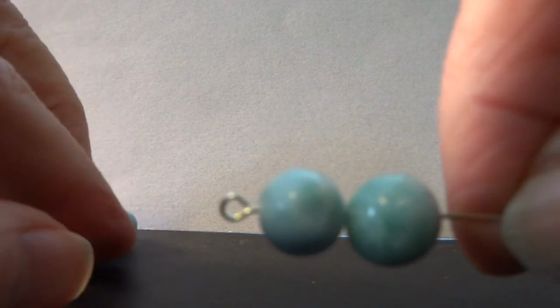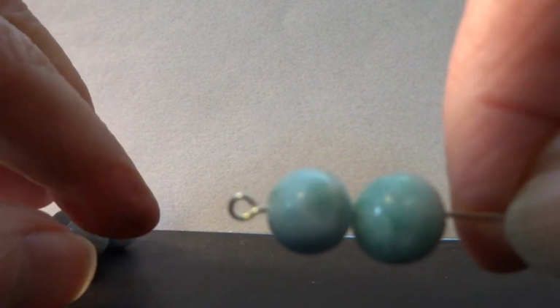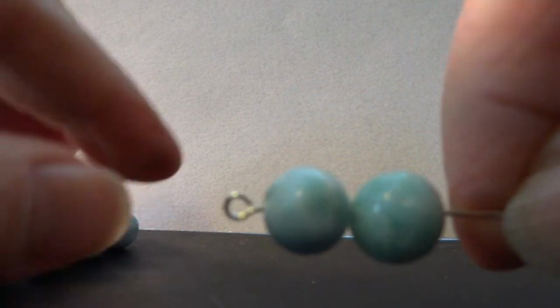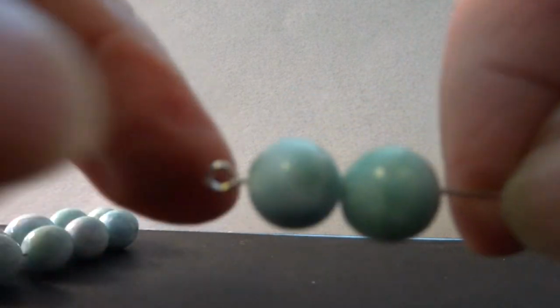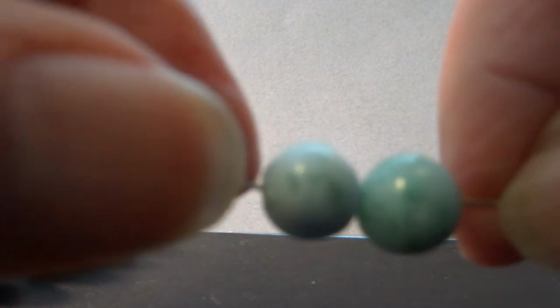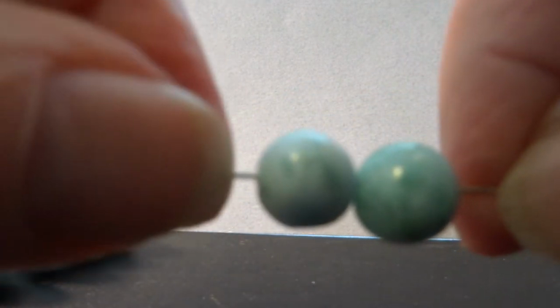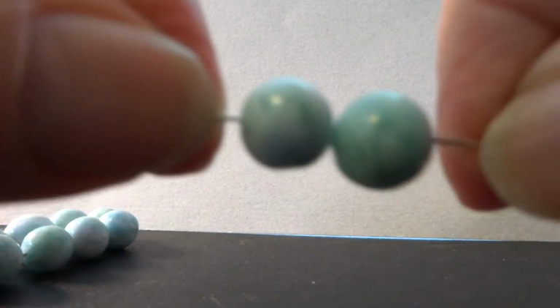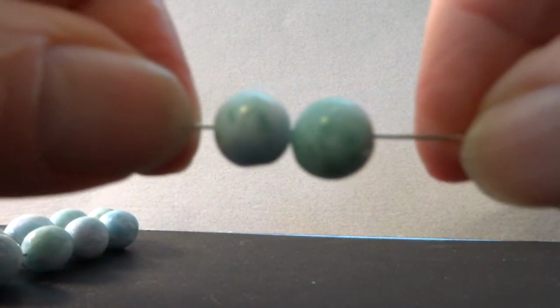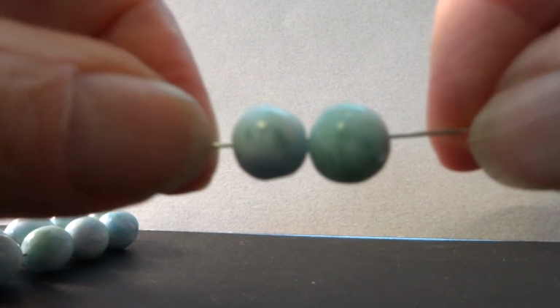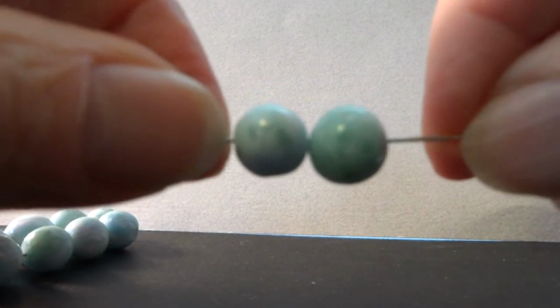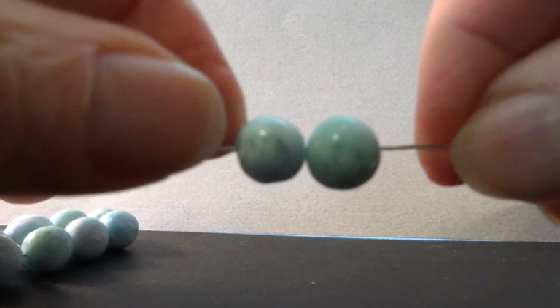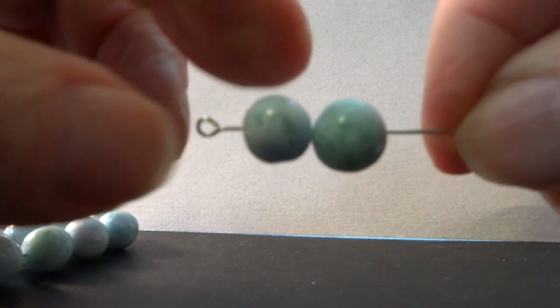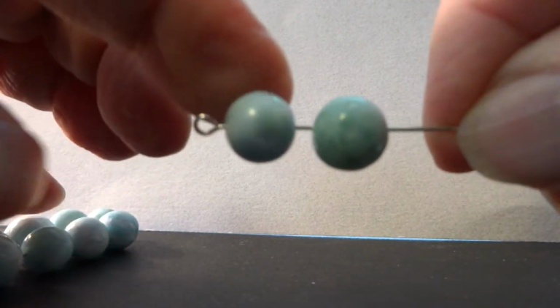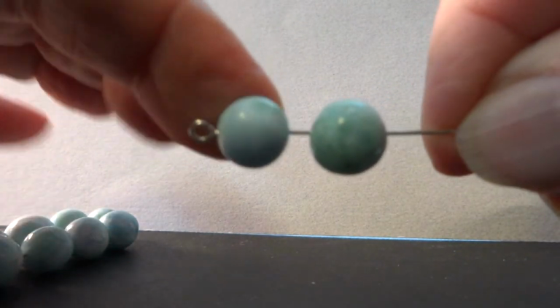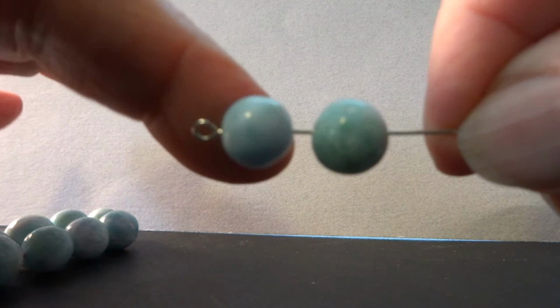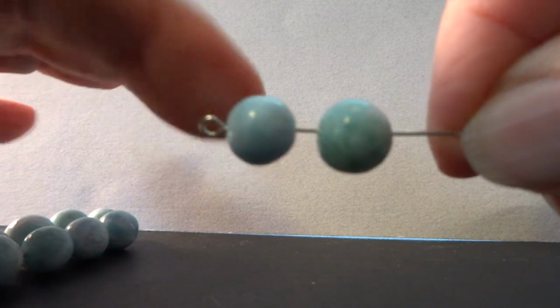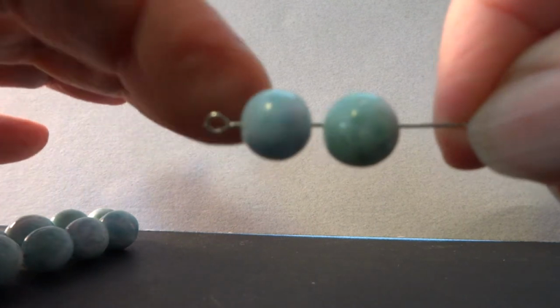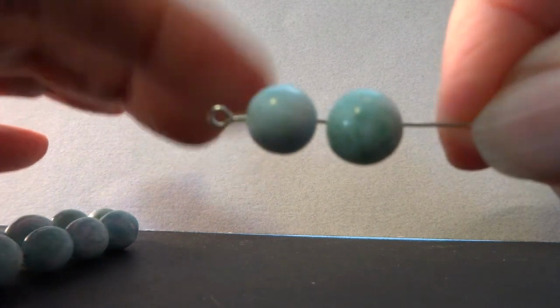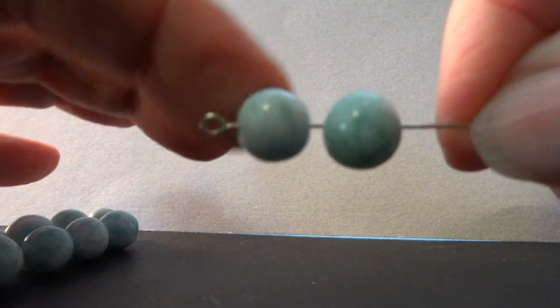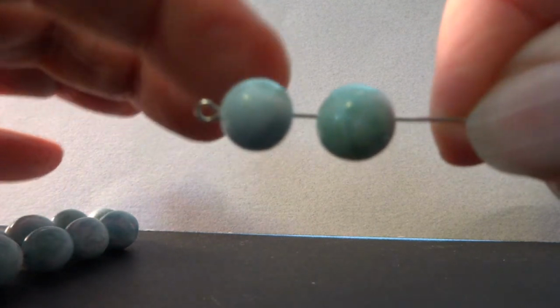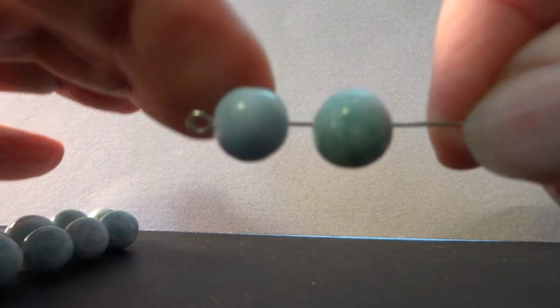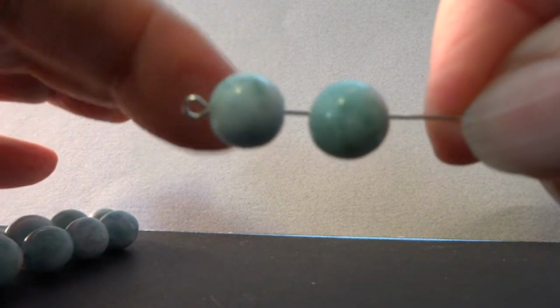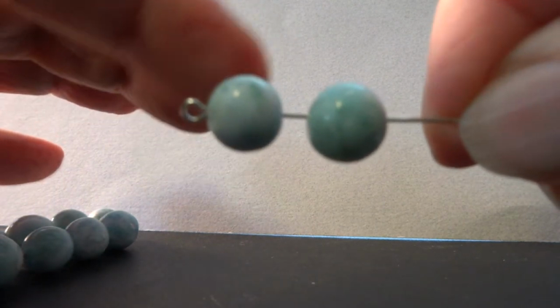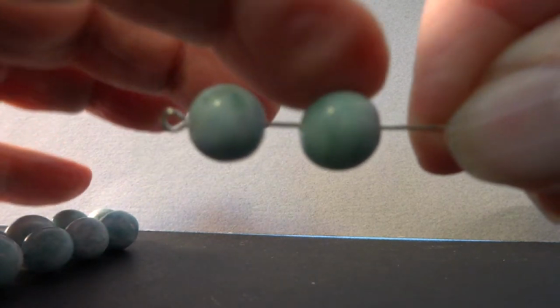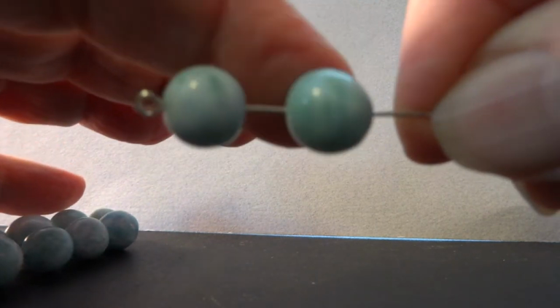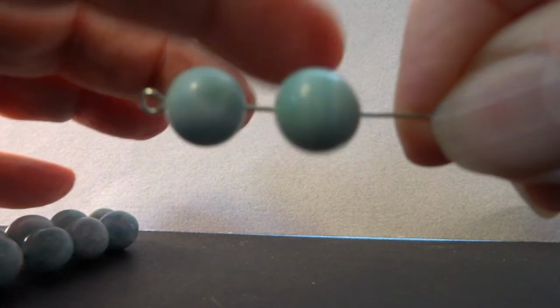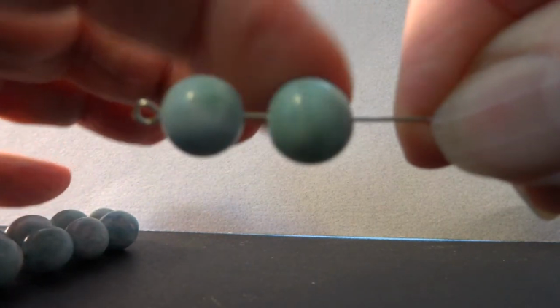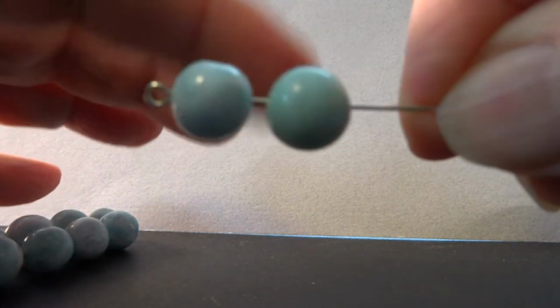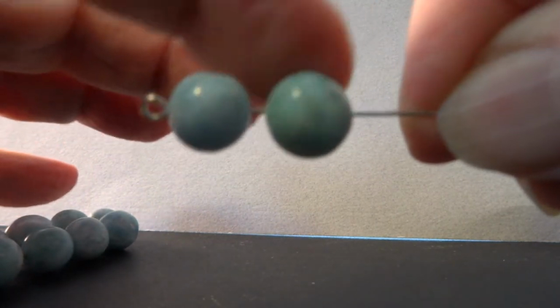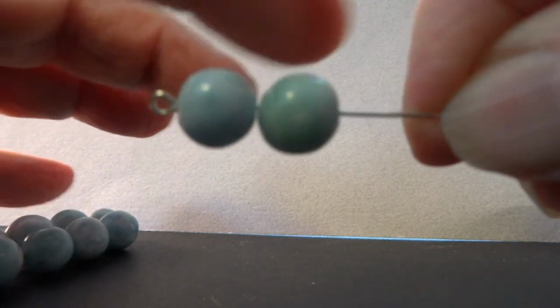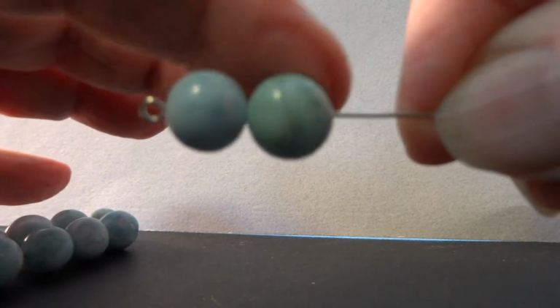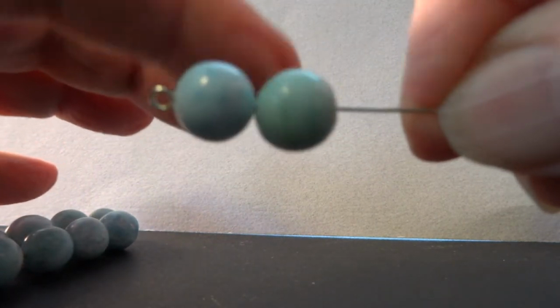The last two strands that are this size seem okay.